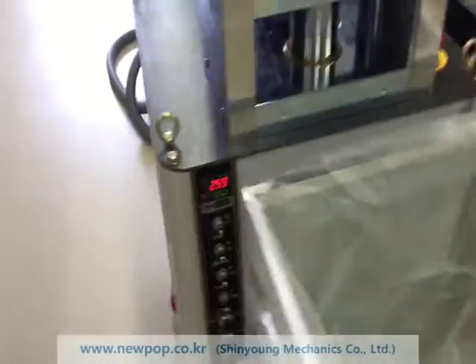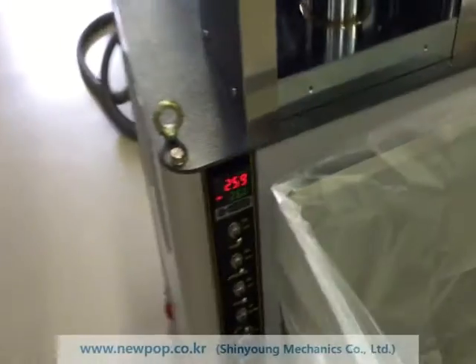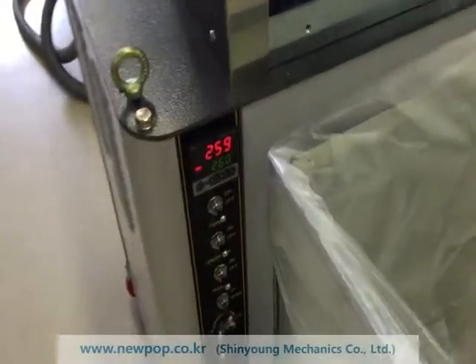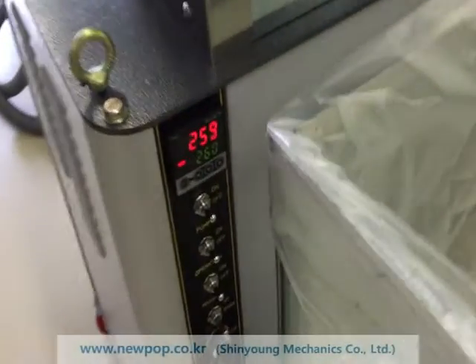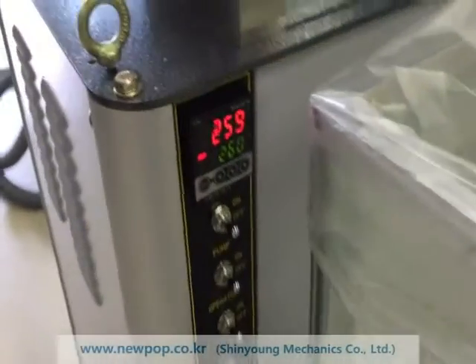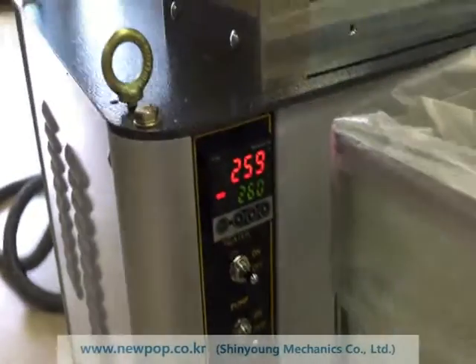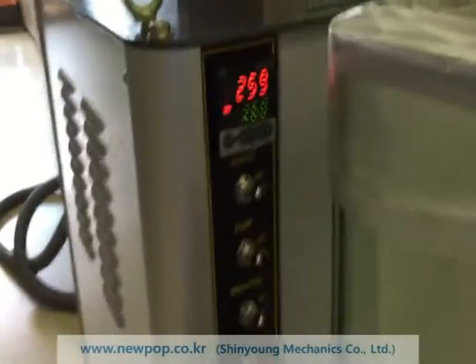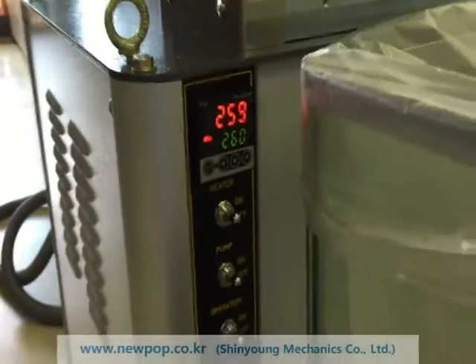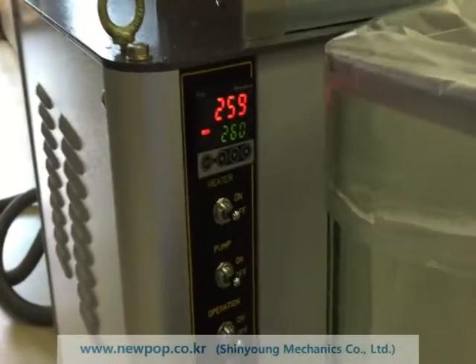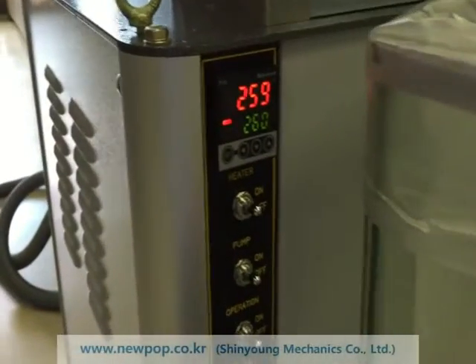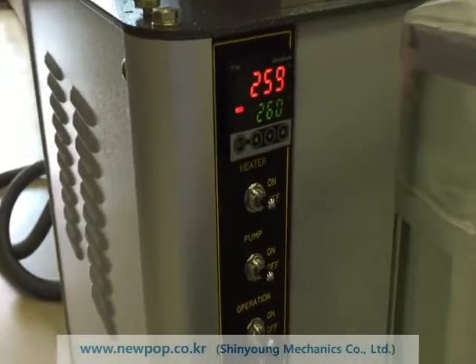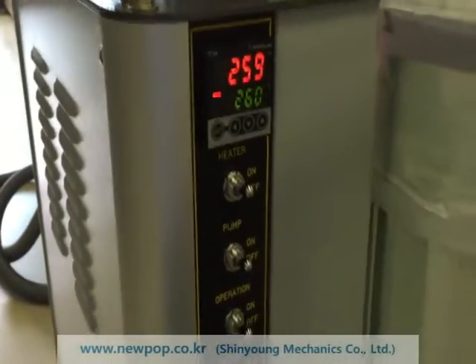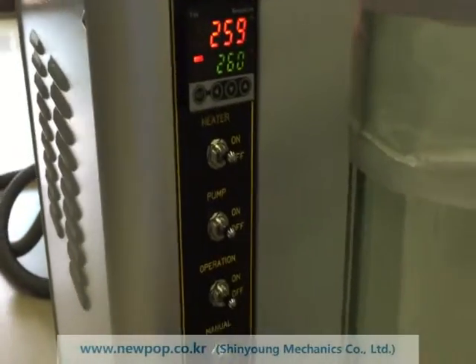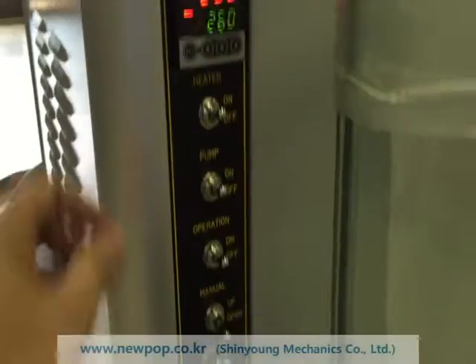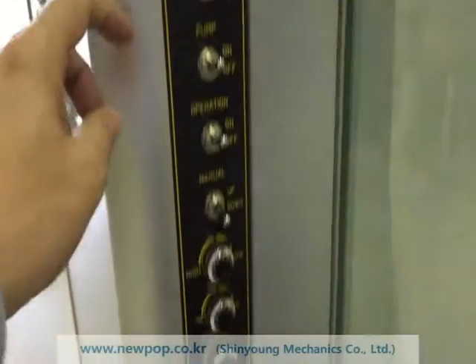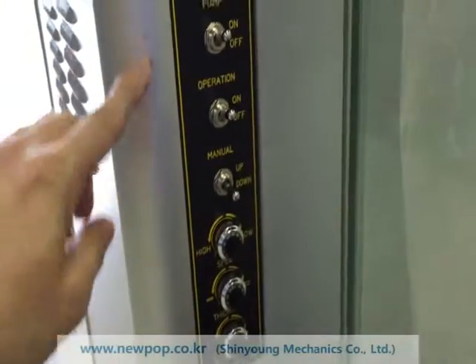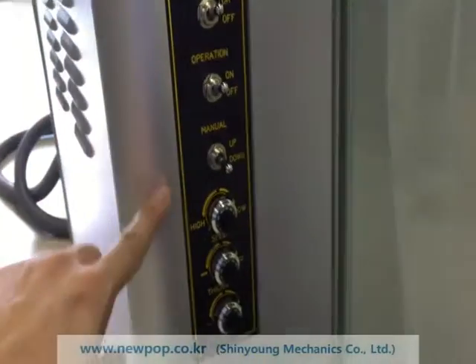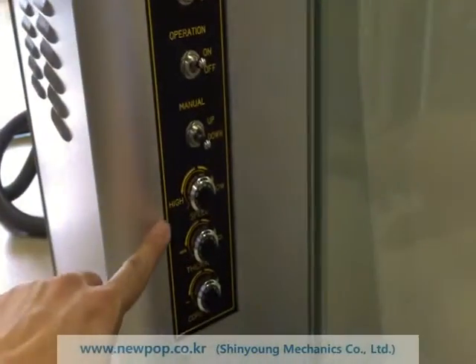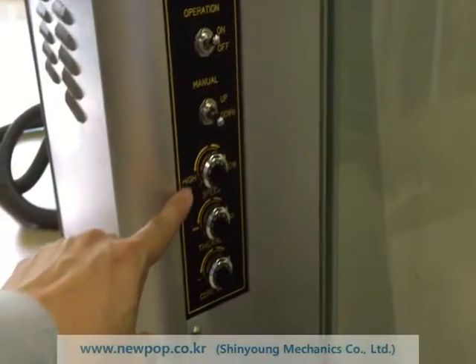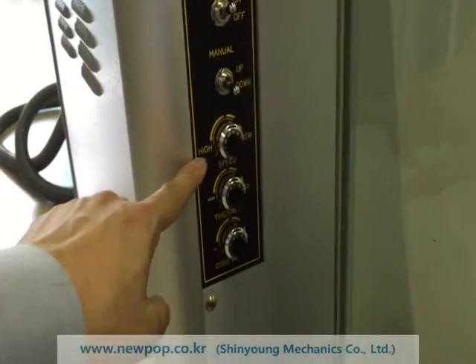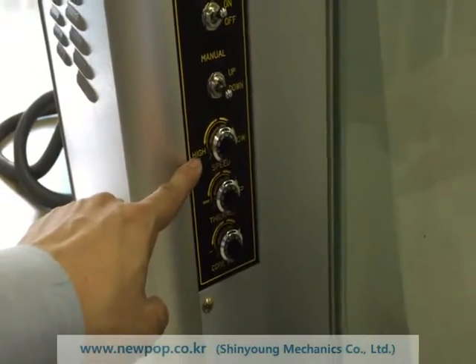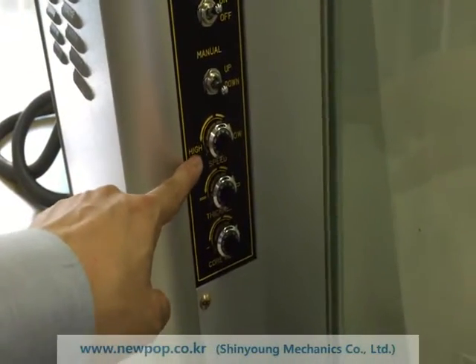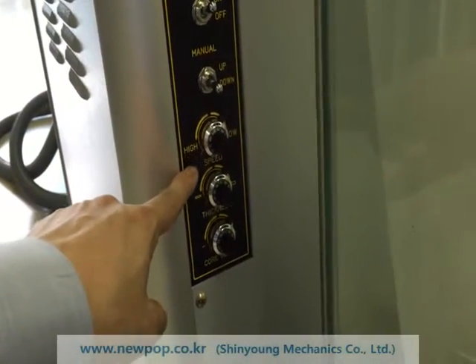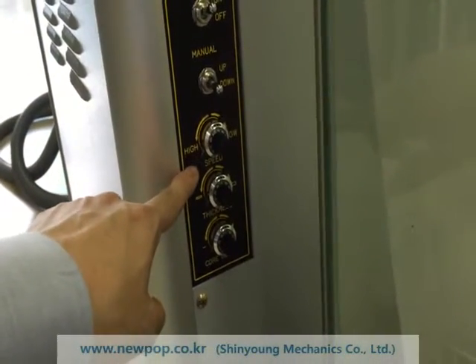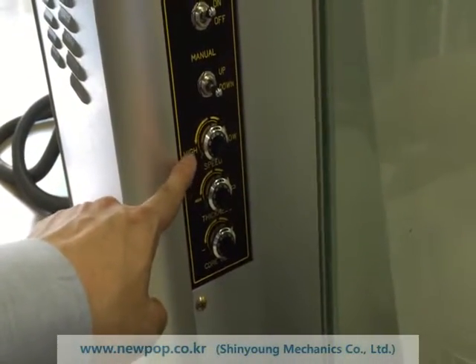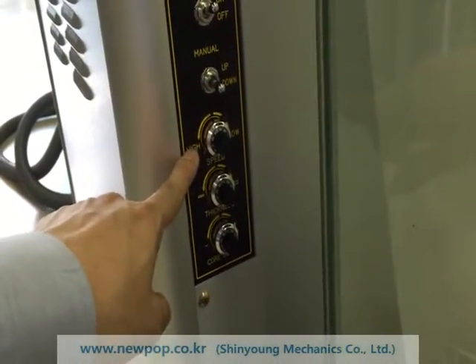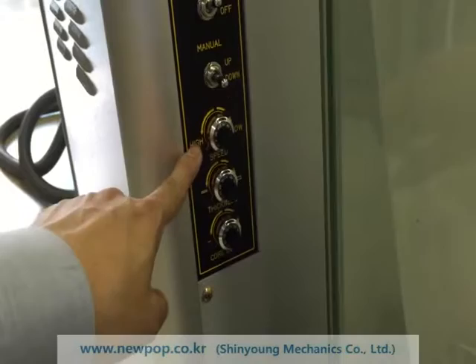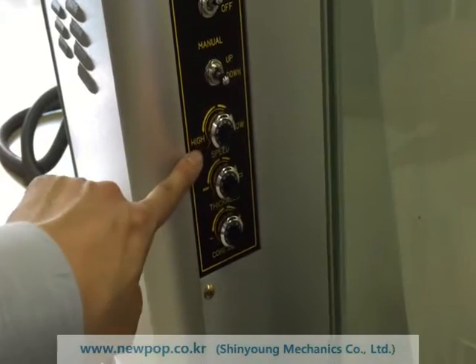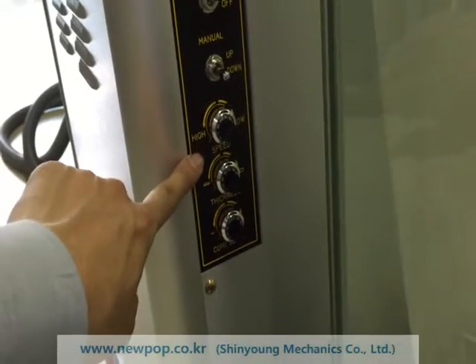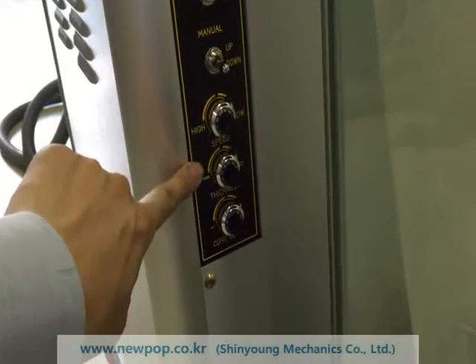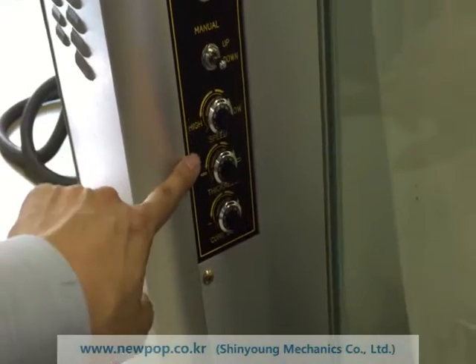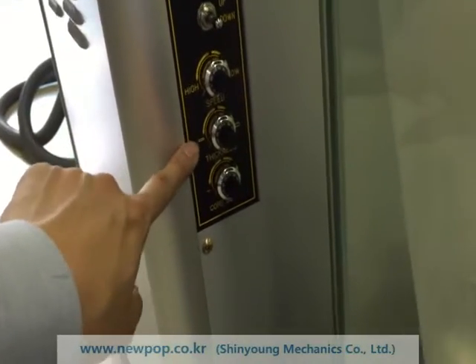The second temperature is 260. The machine can change the speed from 8.5 seconds to 15 seconds.